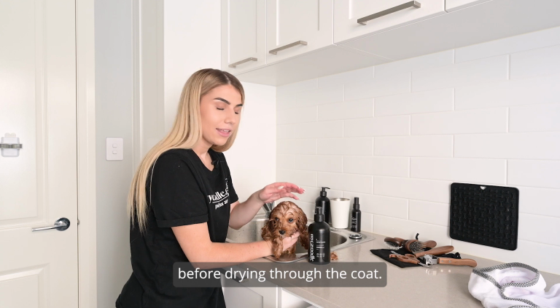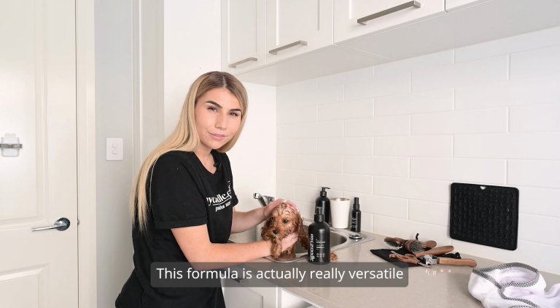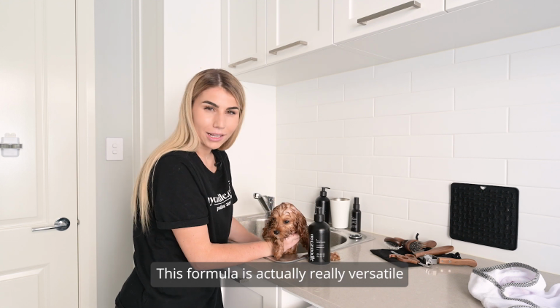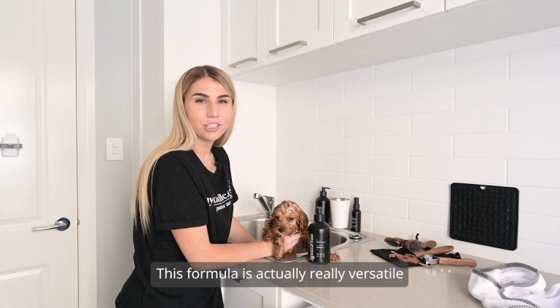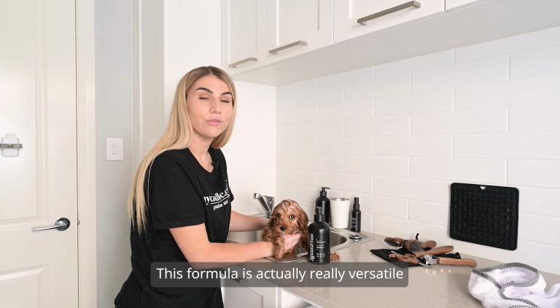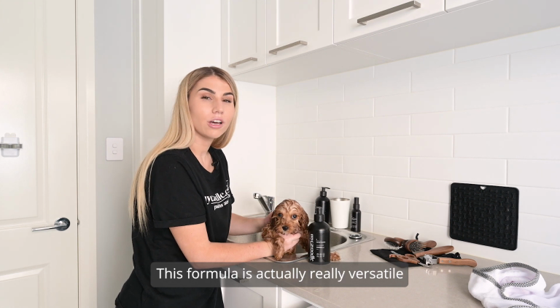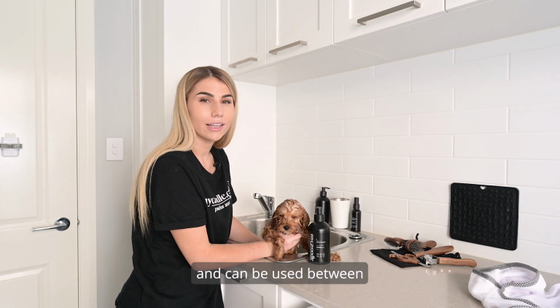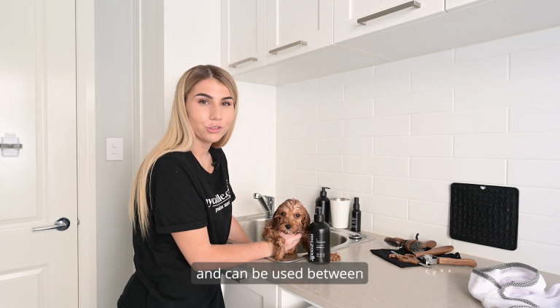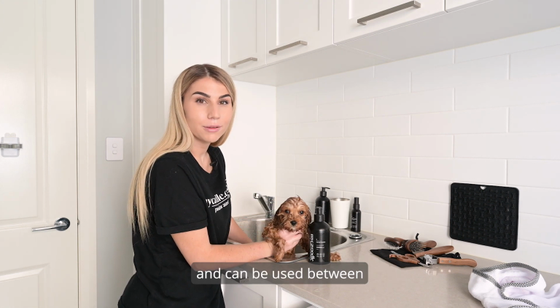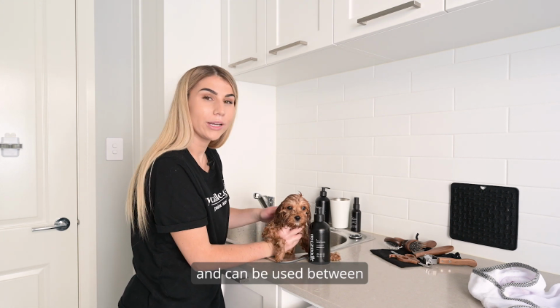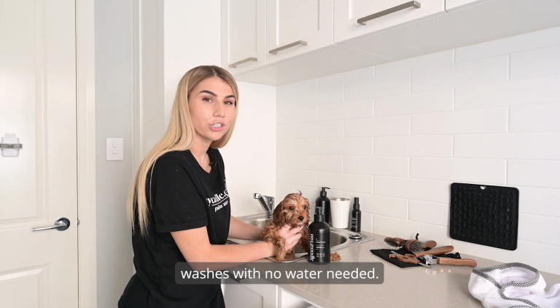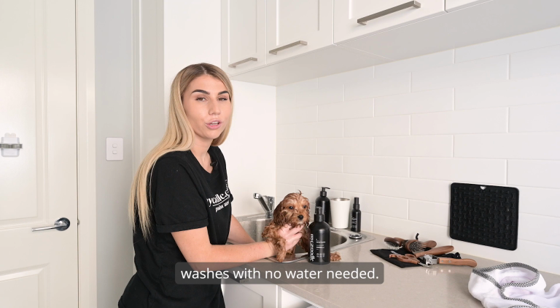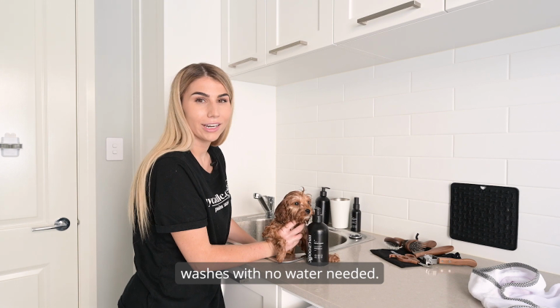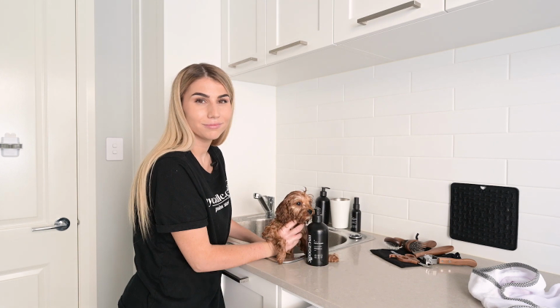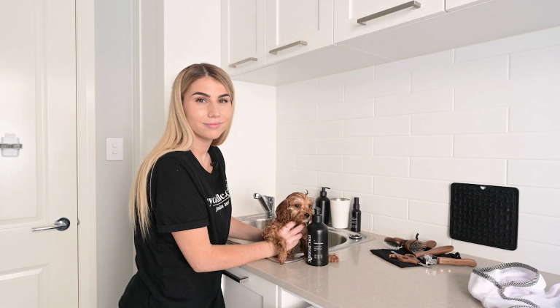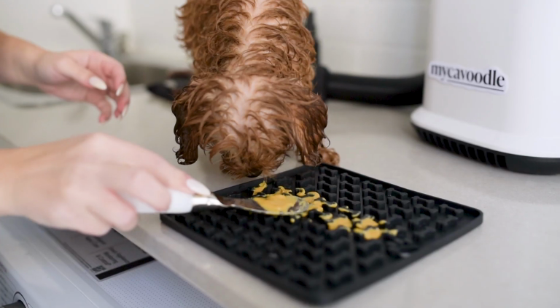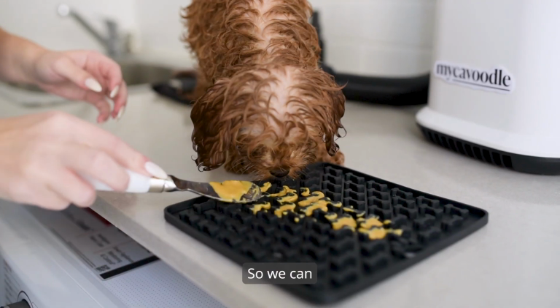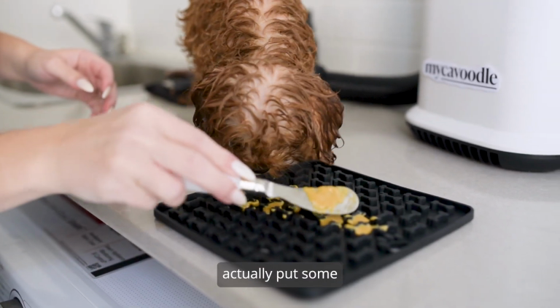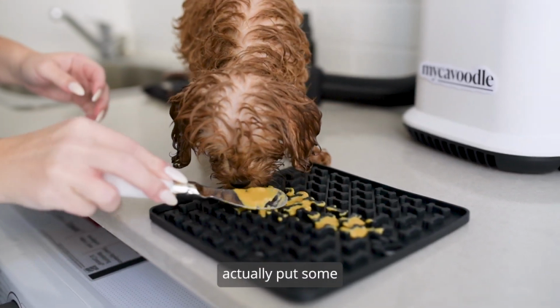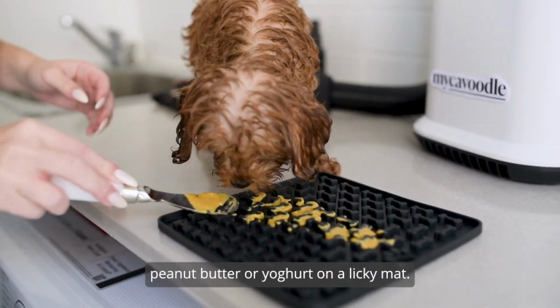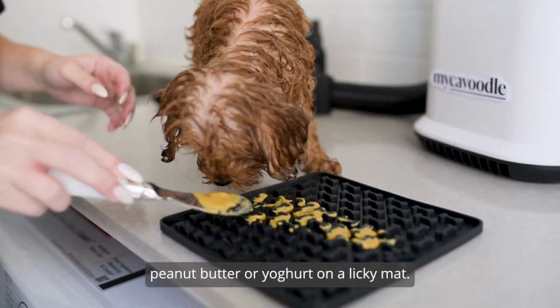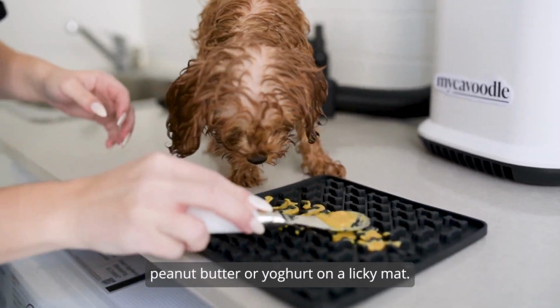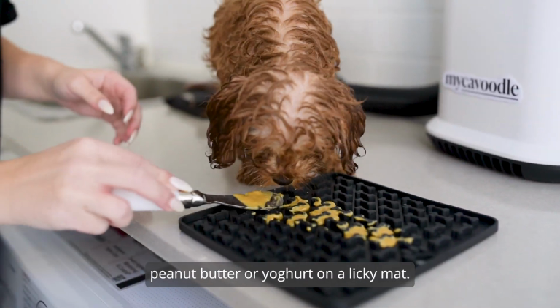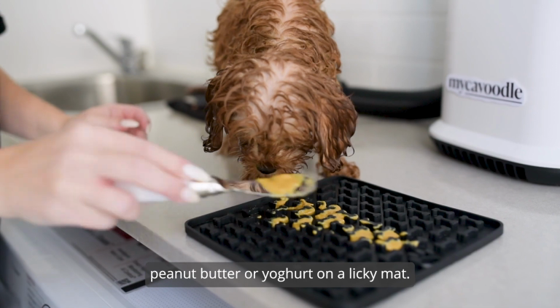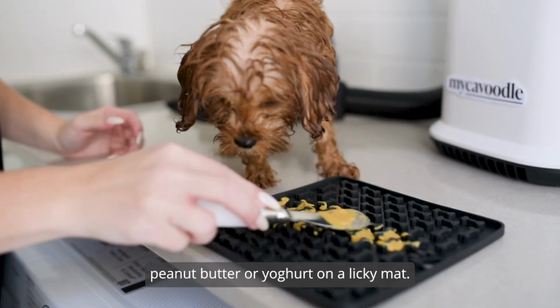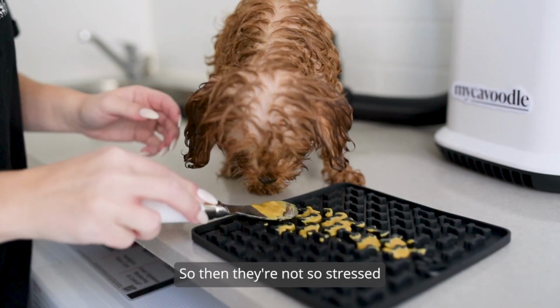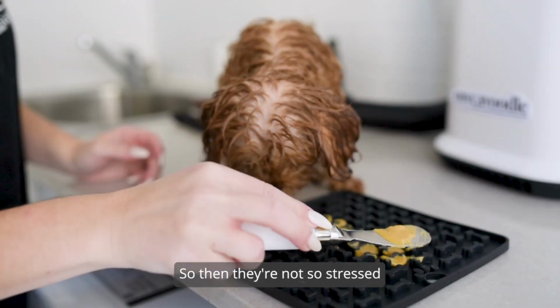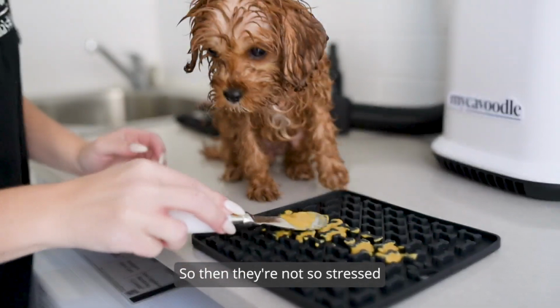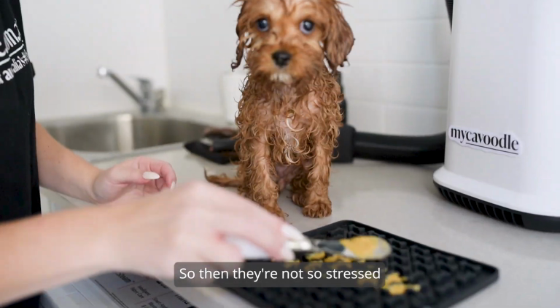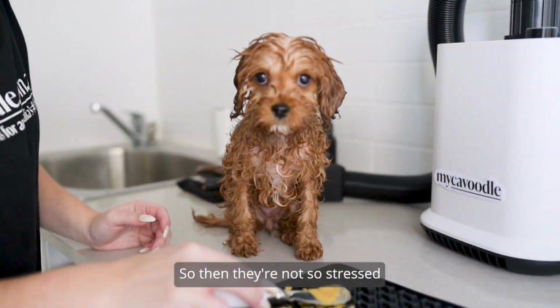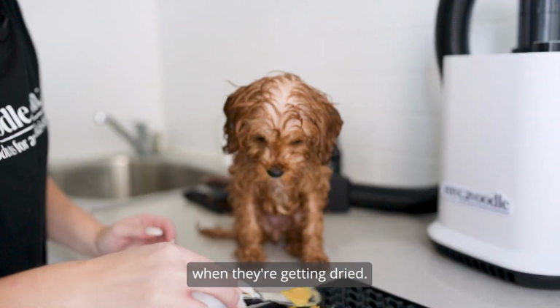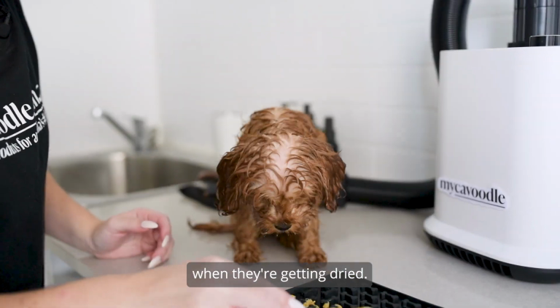This formula is actually really versatile and can be used between washes with no water needed. You can put some peanut butter or yogurt on a licking mat so they're not so stressed when getting dried.